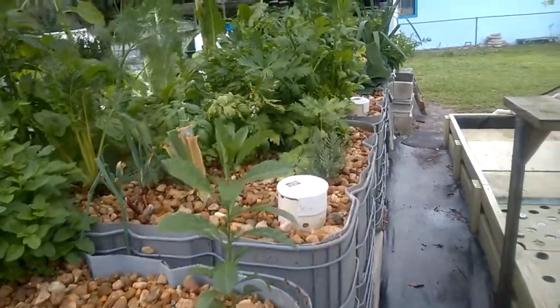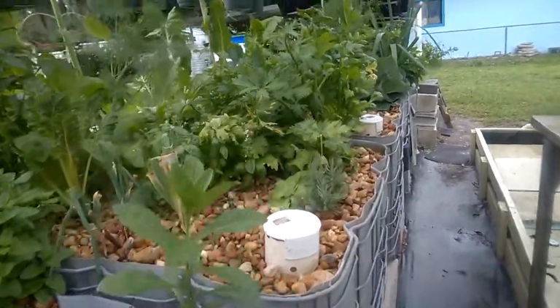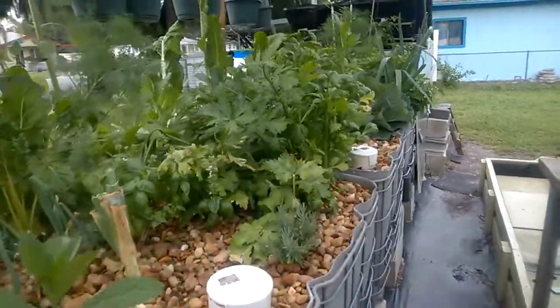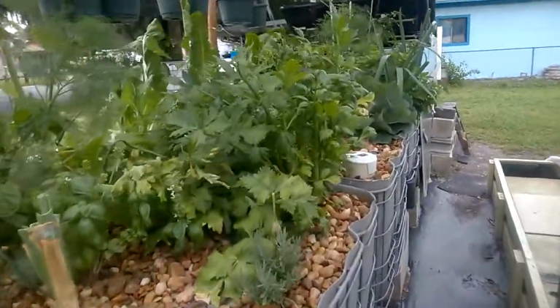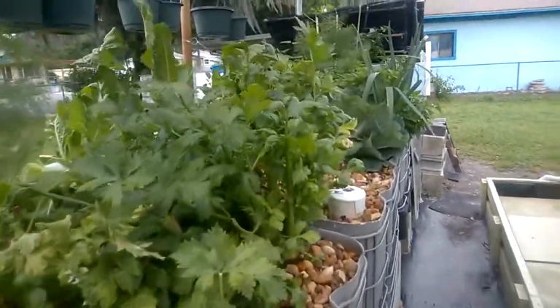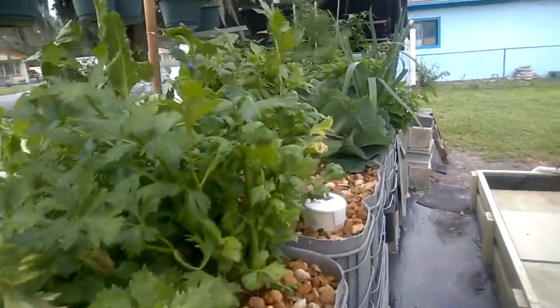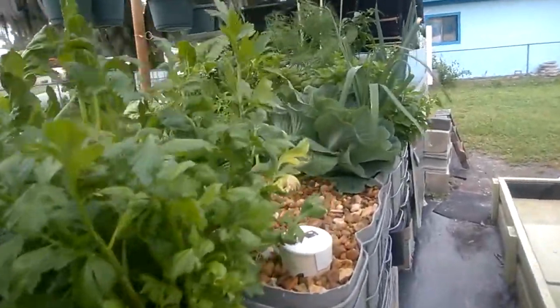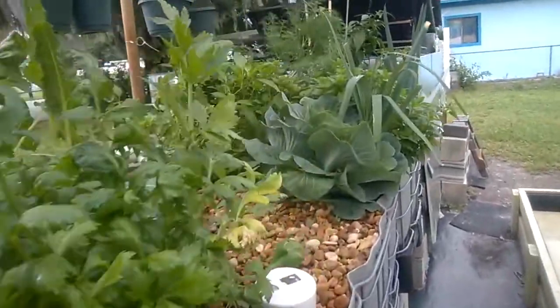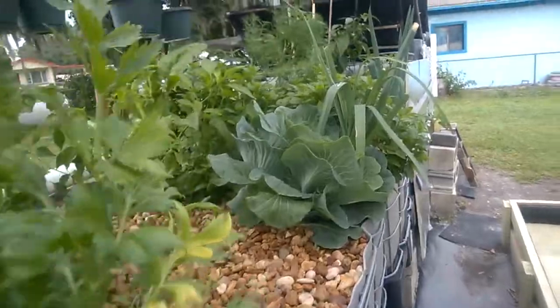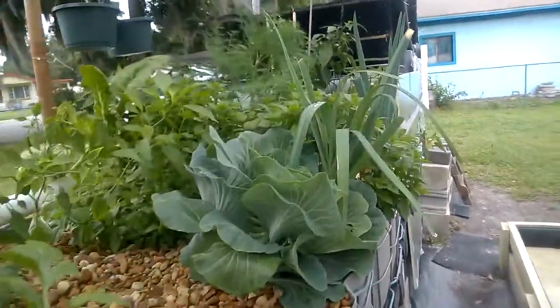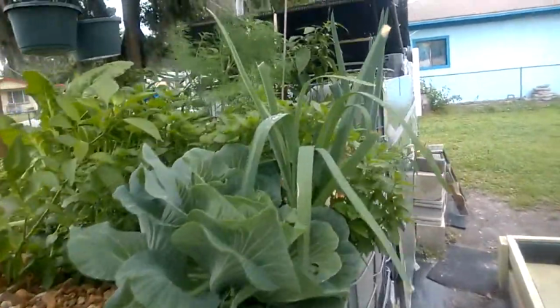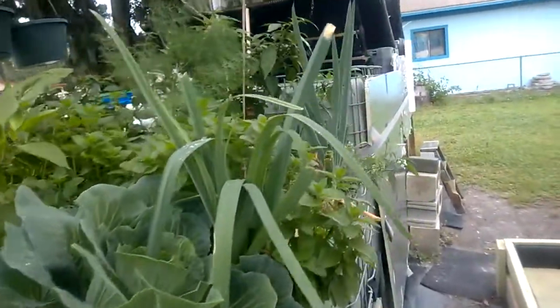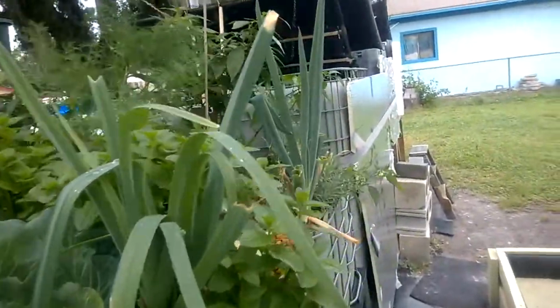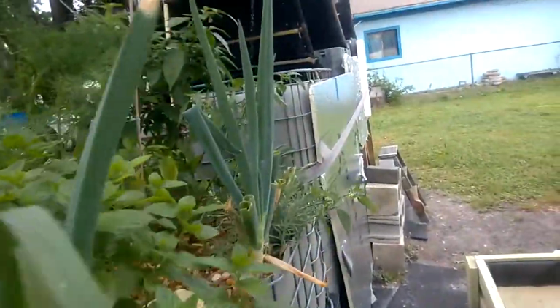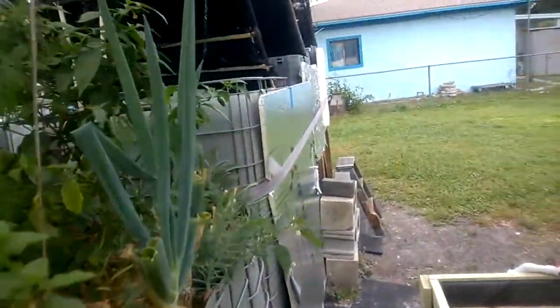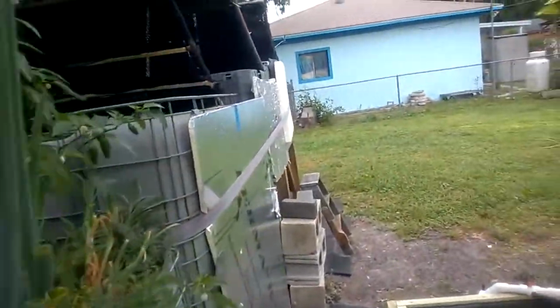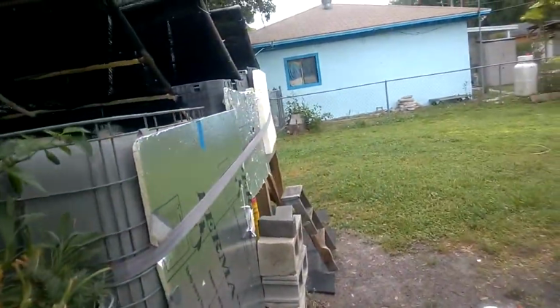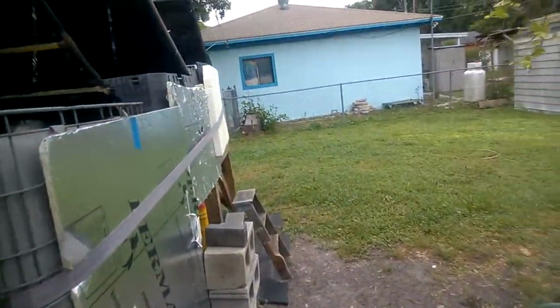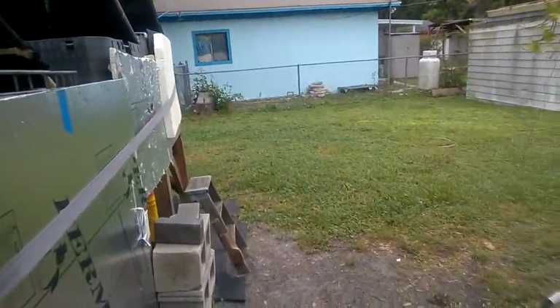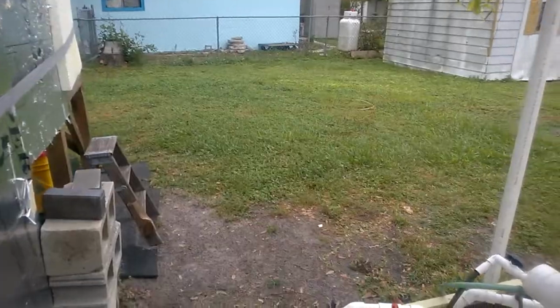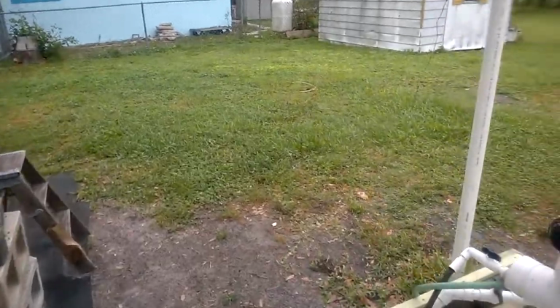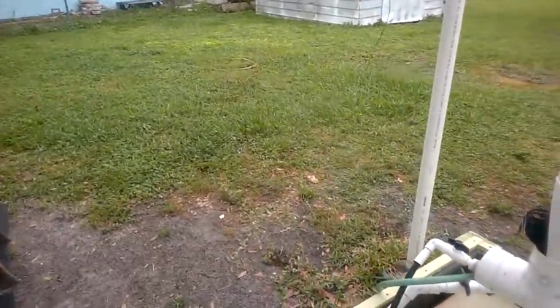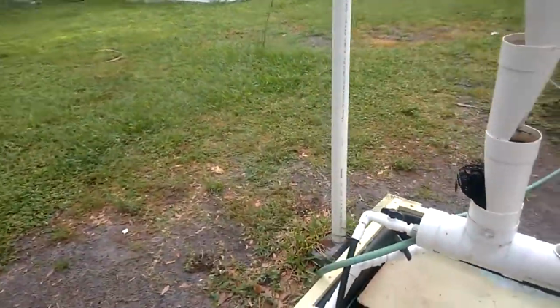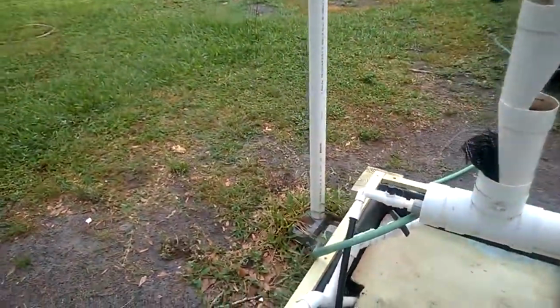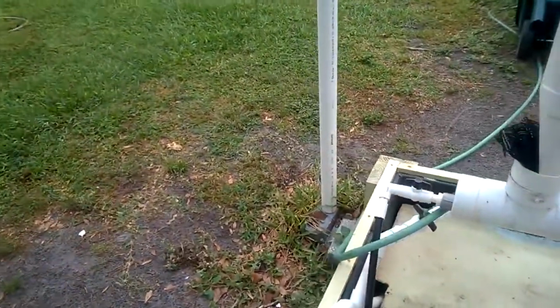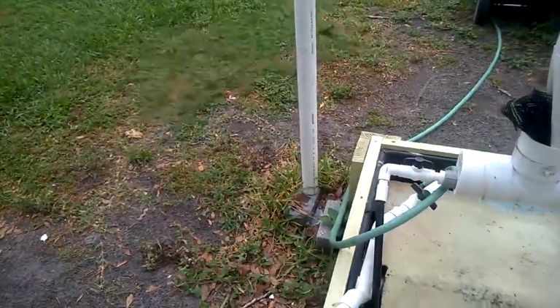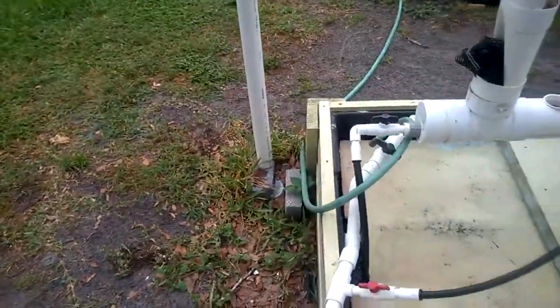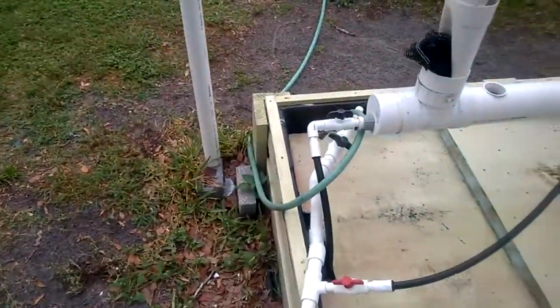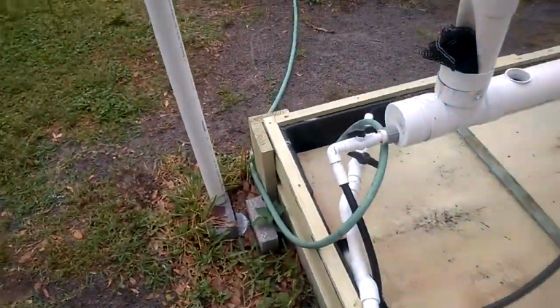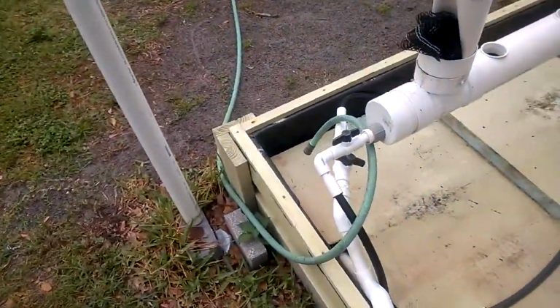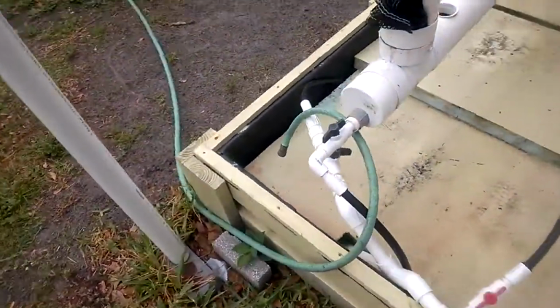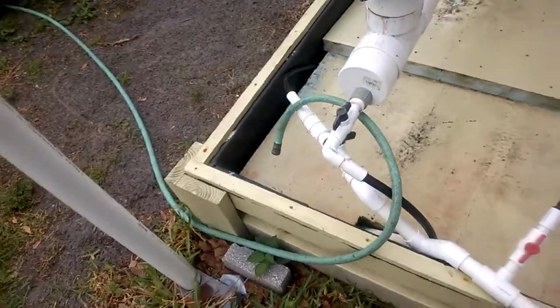As long as we're on a roll with the videos, how about I show you a little bit of how I do my plumbing. Got to start somewhere. It's a closed loop, so let's start with the pump.